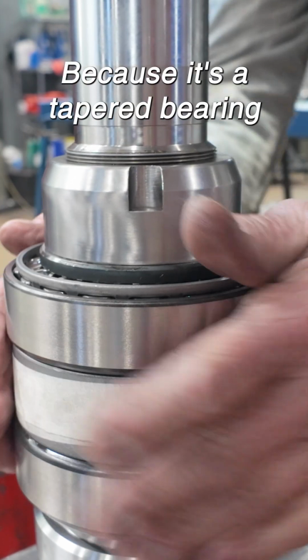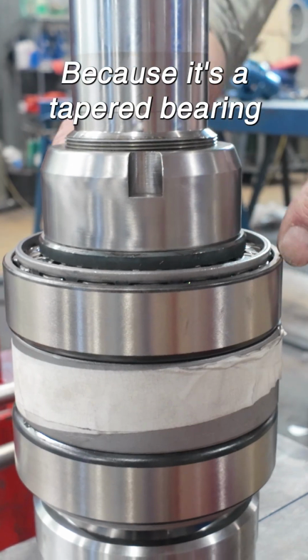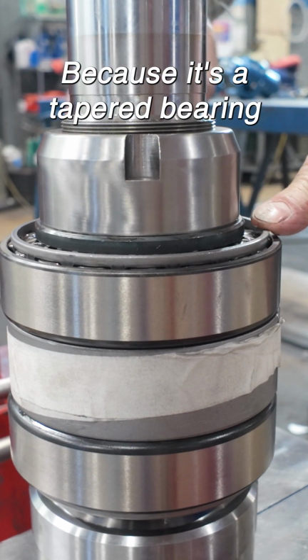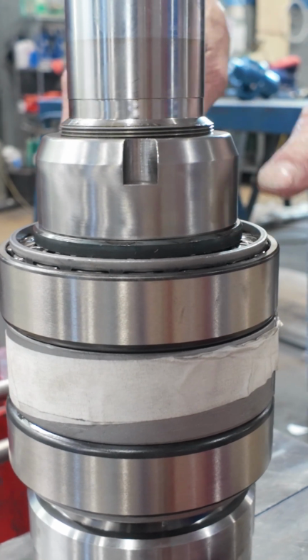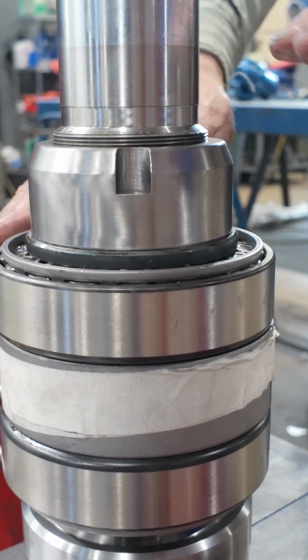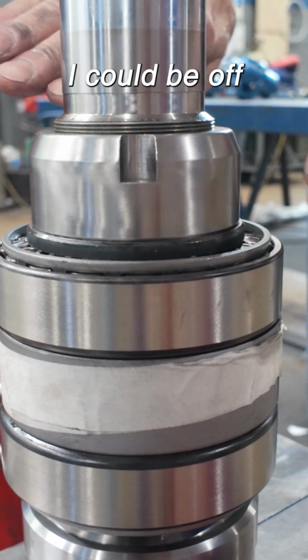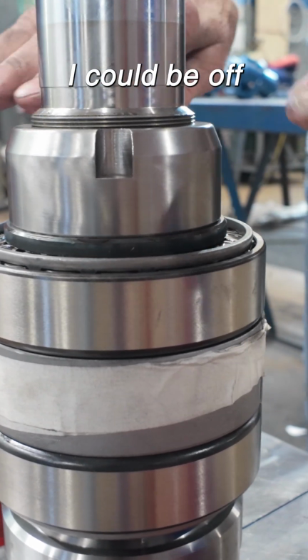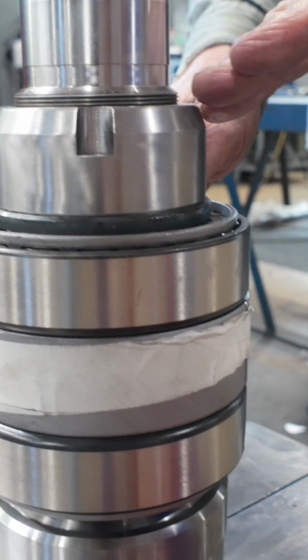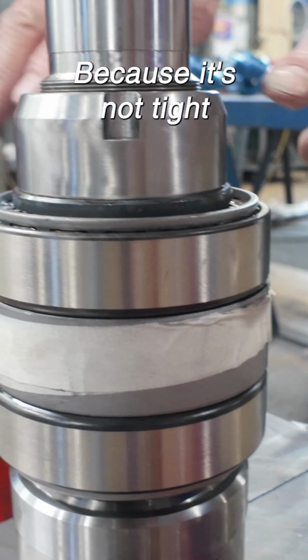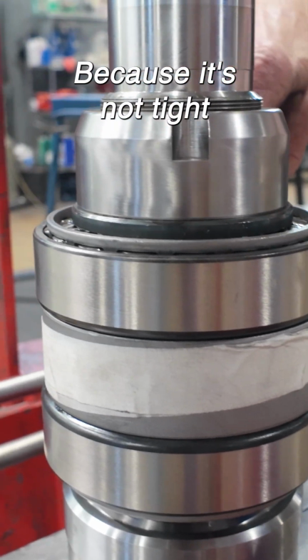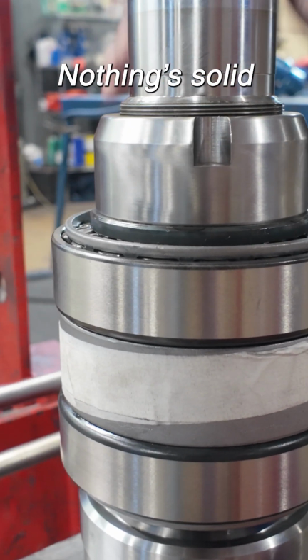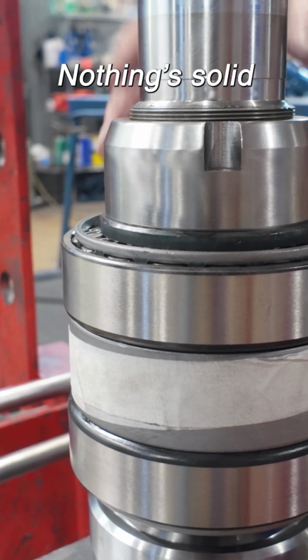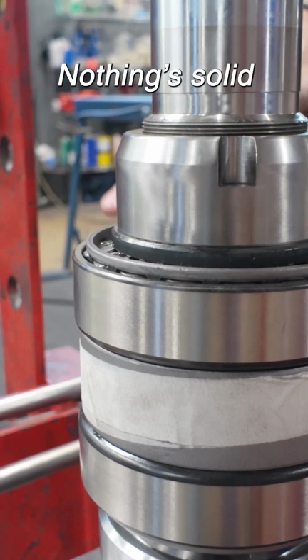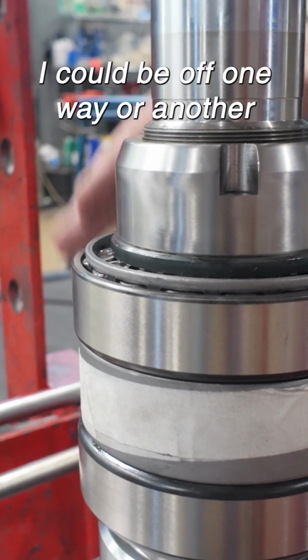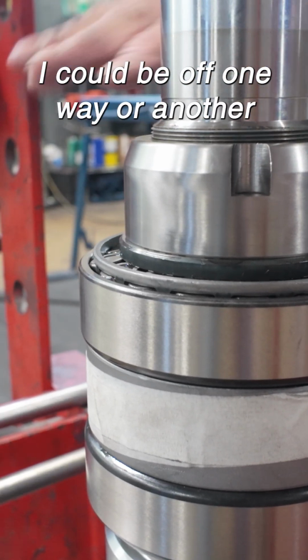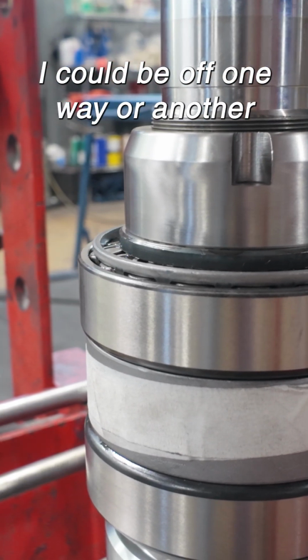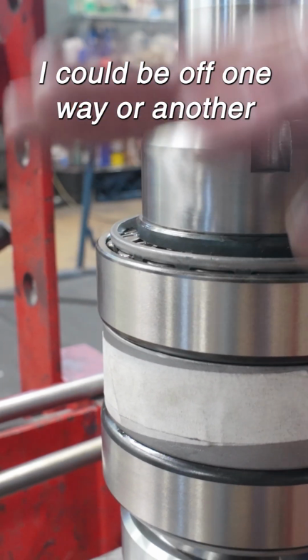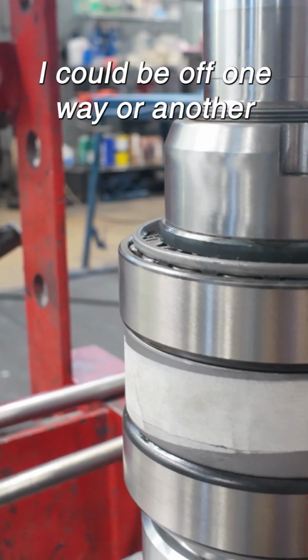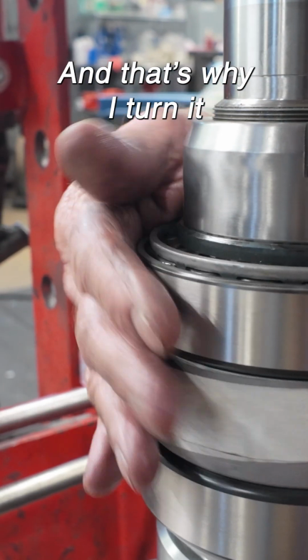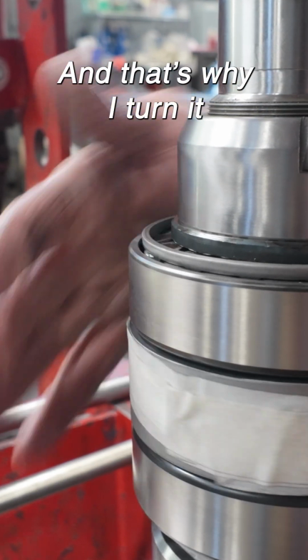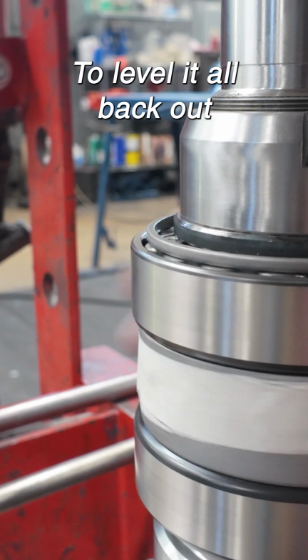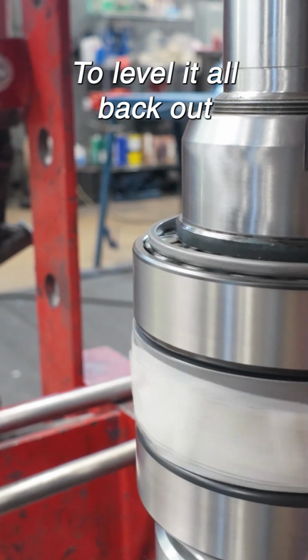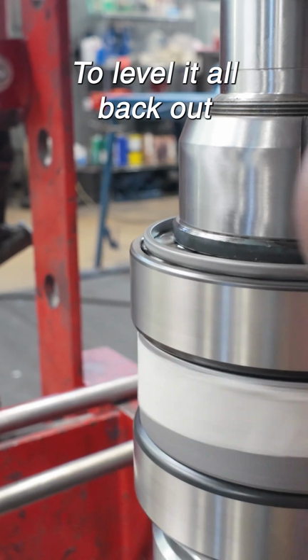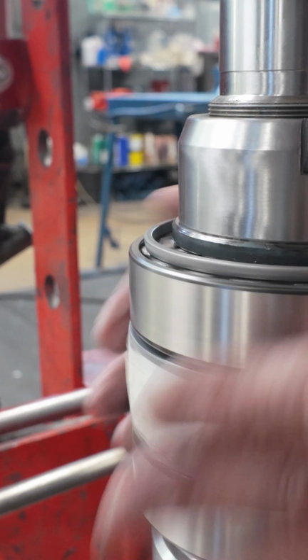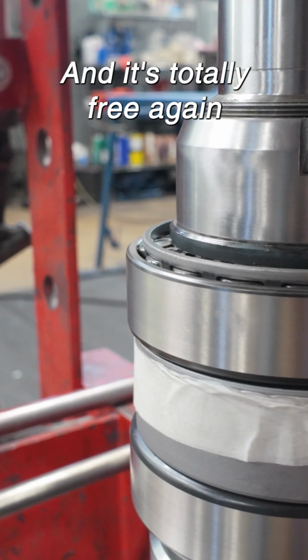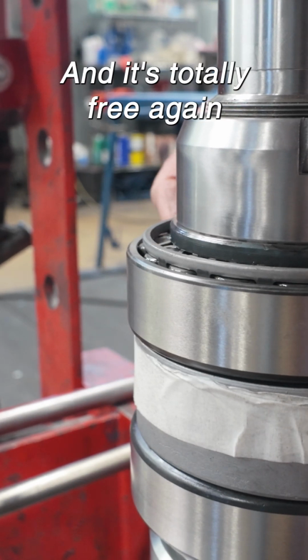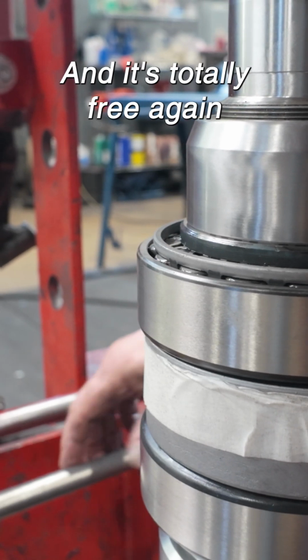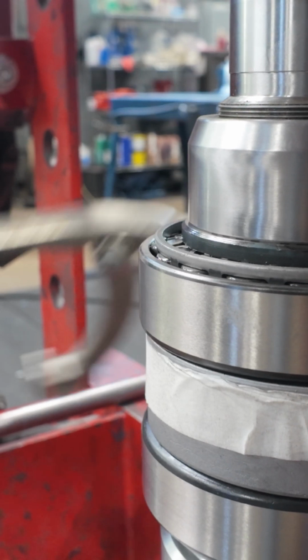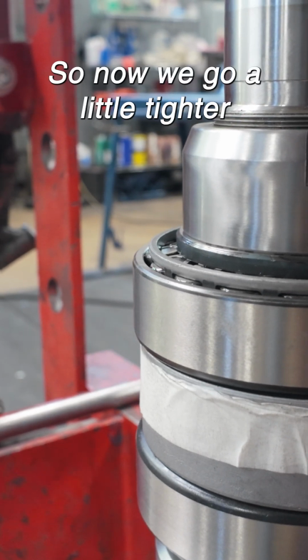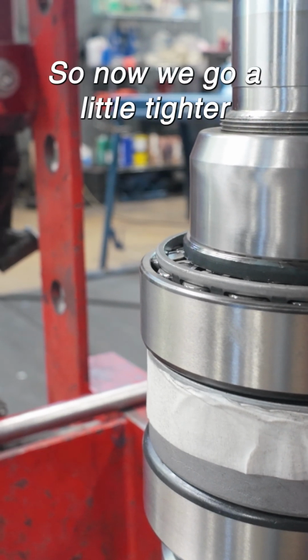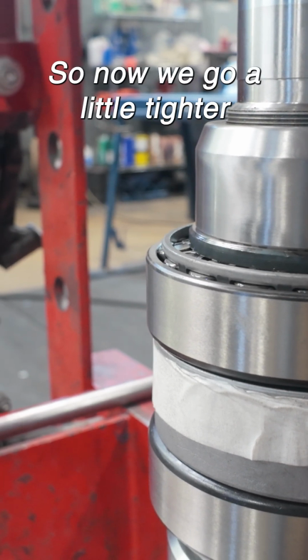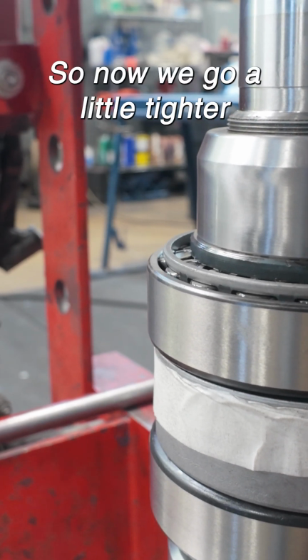Because it's a tapered bearing, I could be off because it's not tight, nothing's solid. I could be off one way or another, and that's why I turn it to level it all back out, and it's totally free again. So now we get a little tighter.